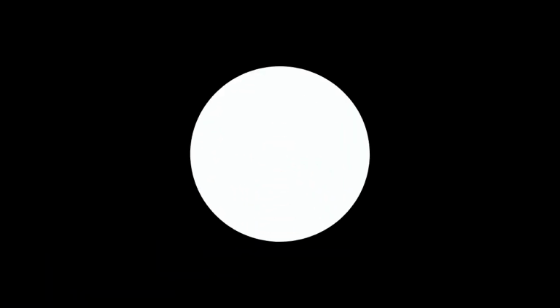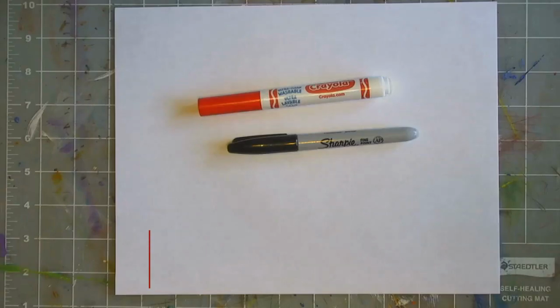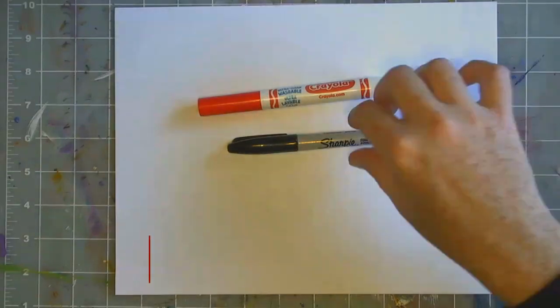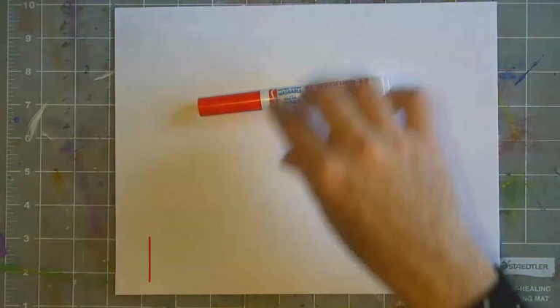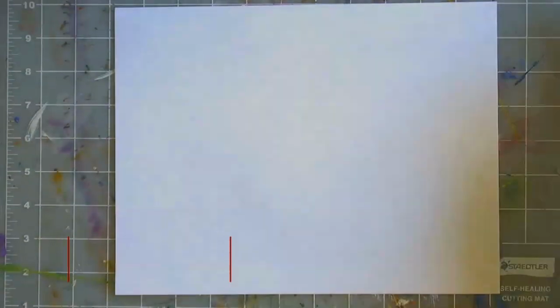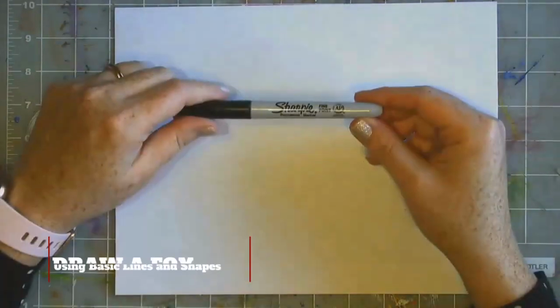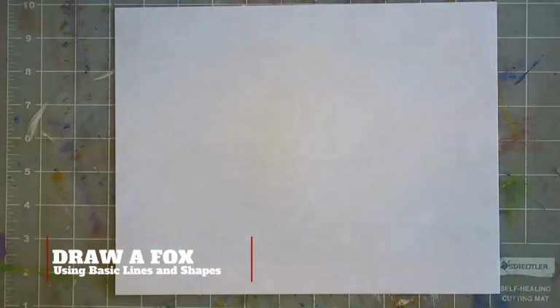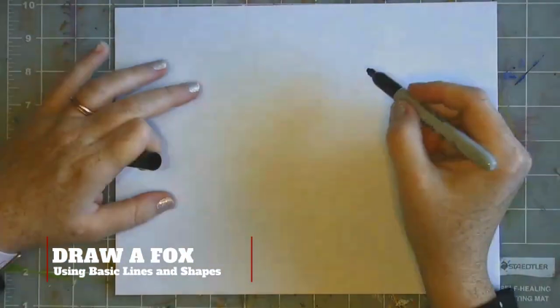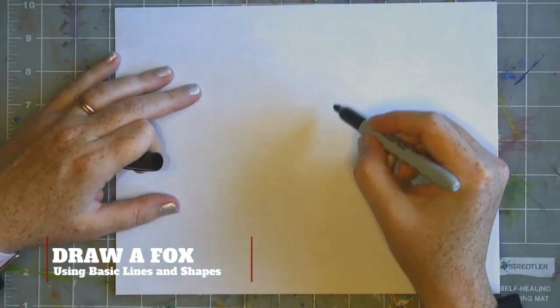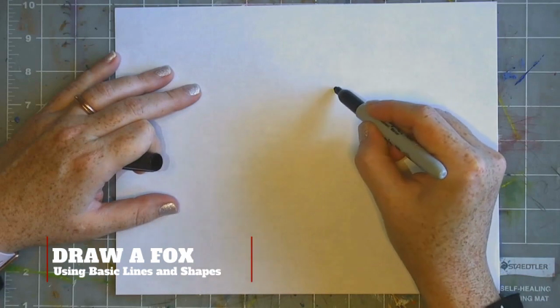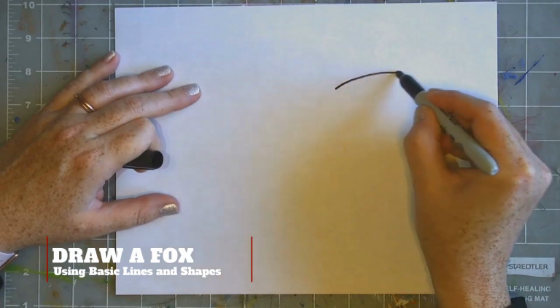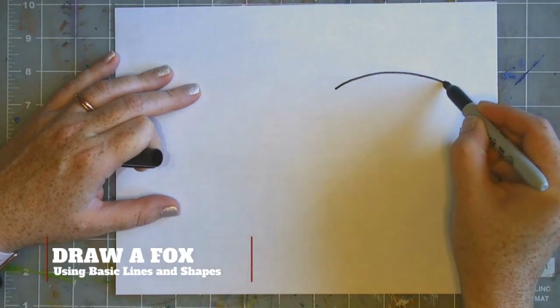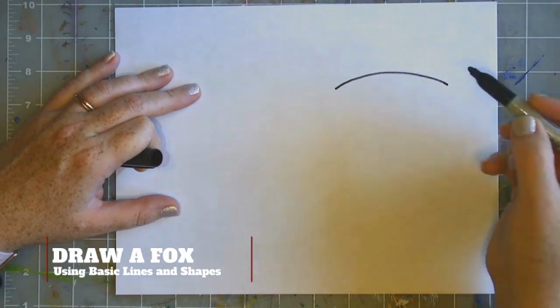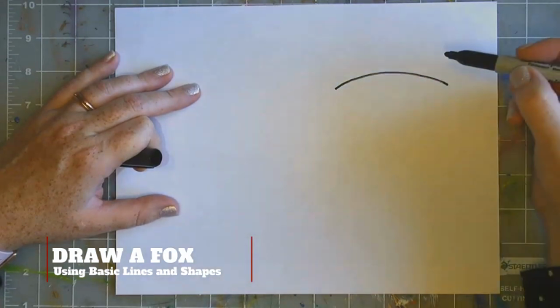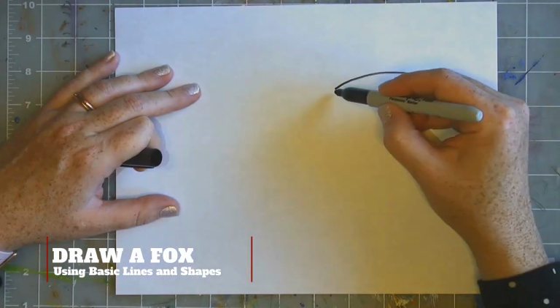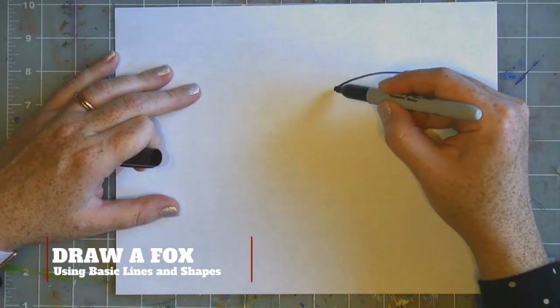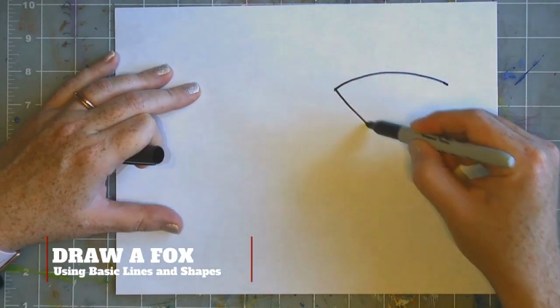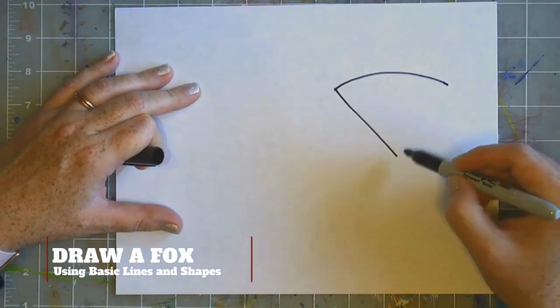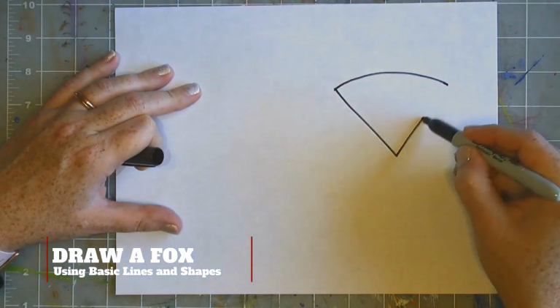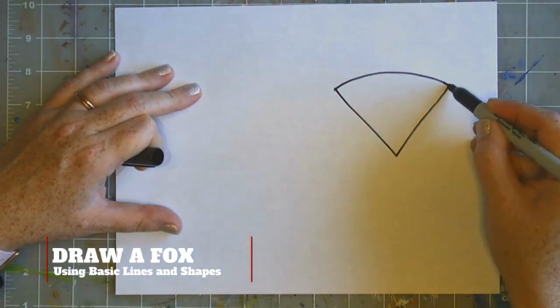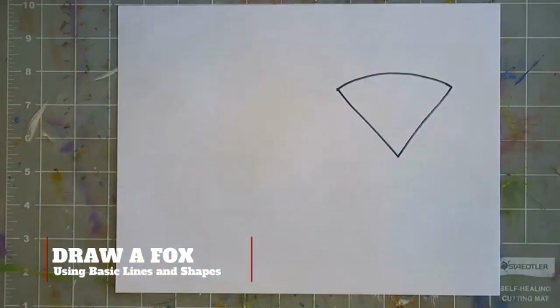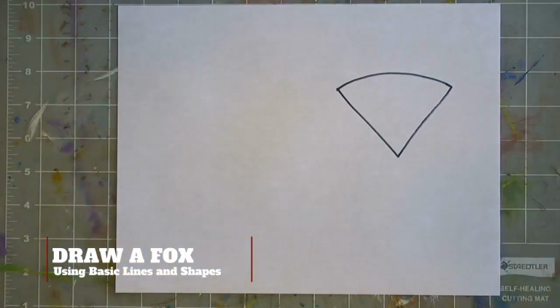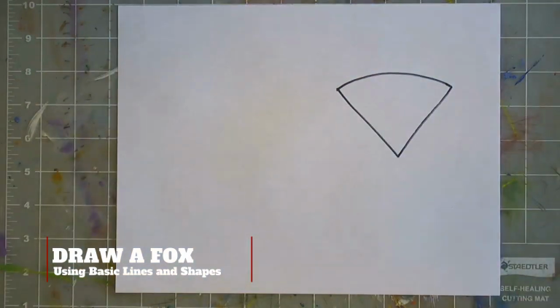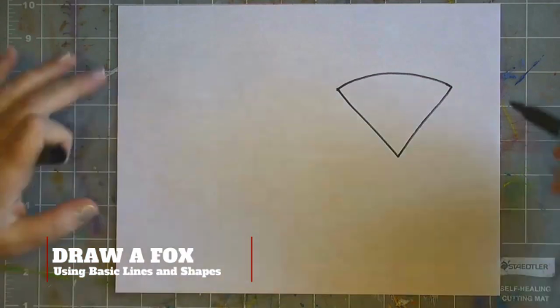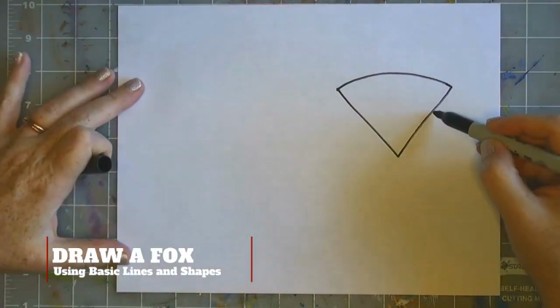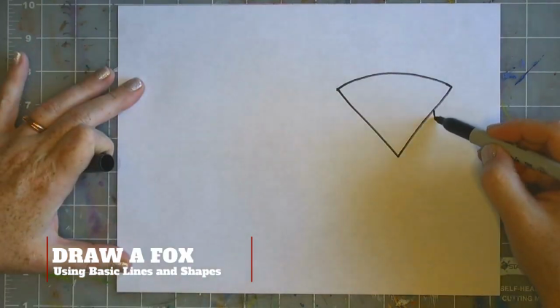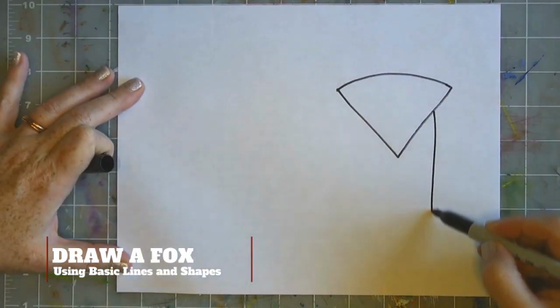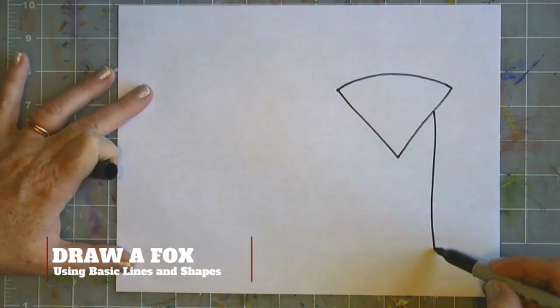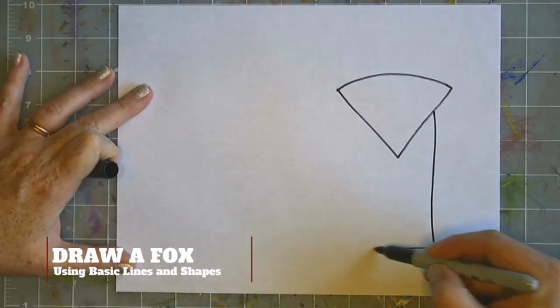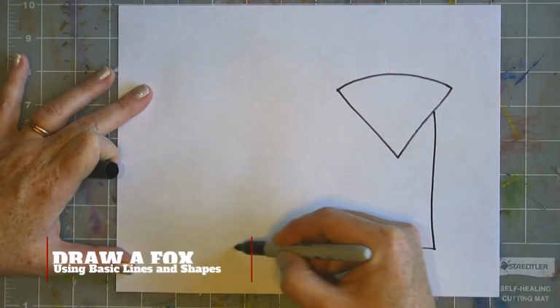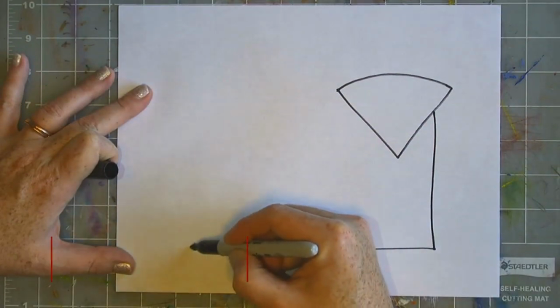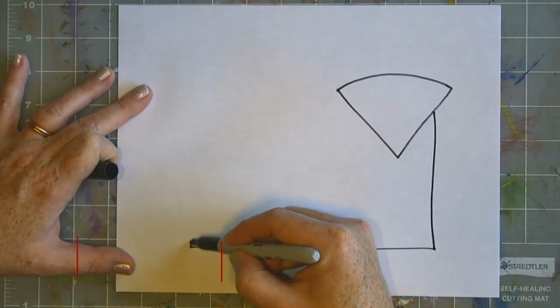Today you want to make sure you're drawing with a black permanent marker to draw your fox. You're going to use a crayon or colored pencil if you don't have a black permanent marker.